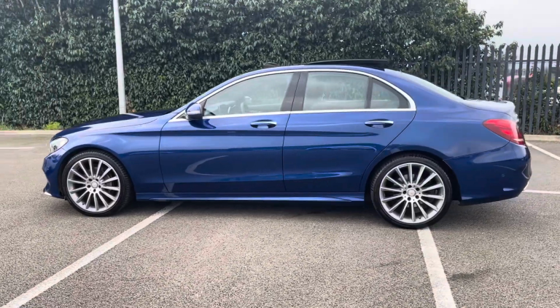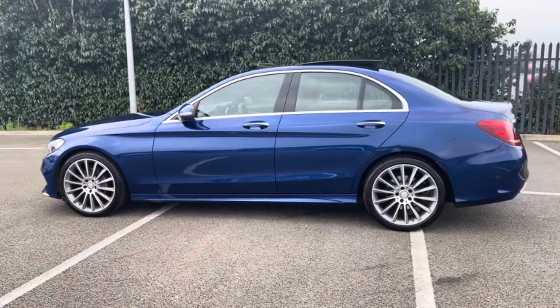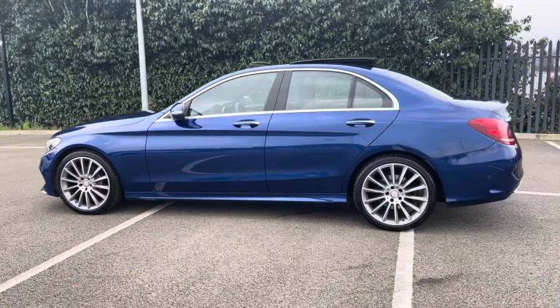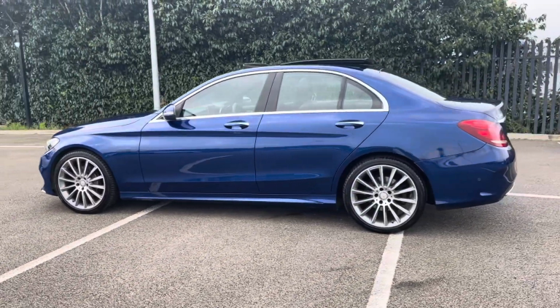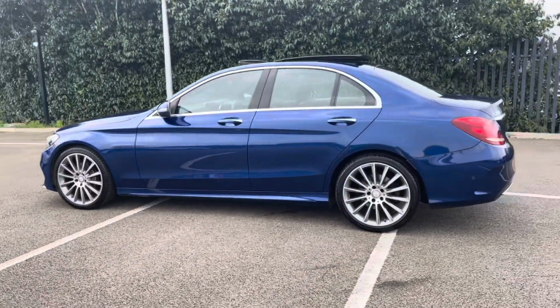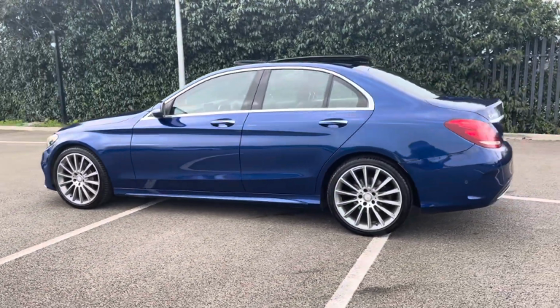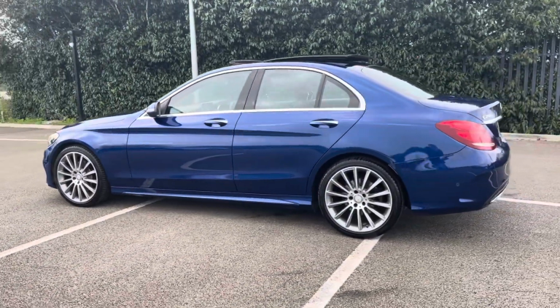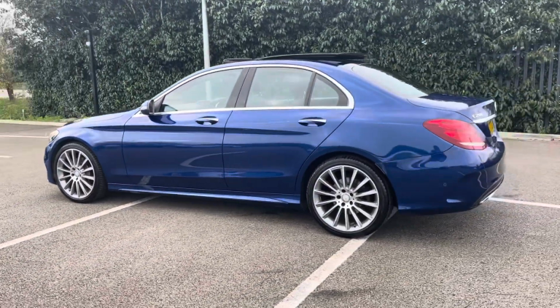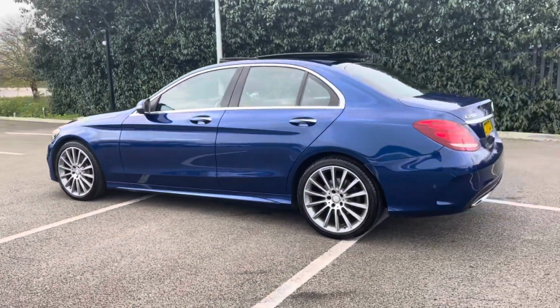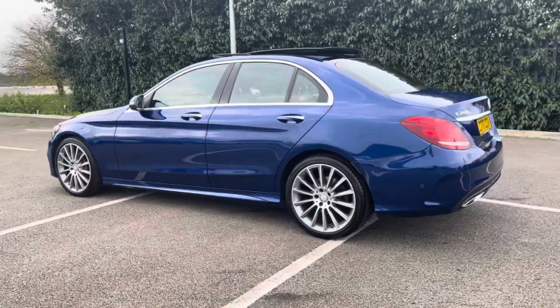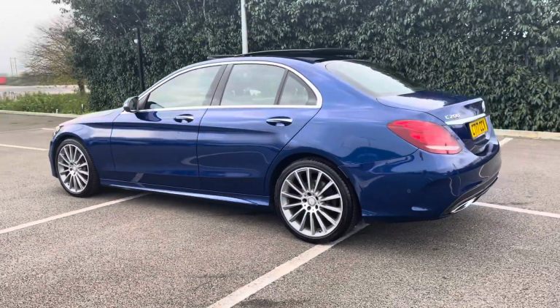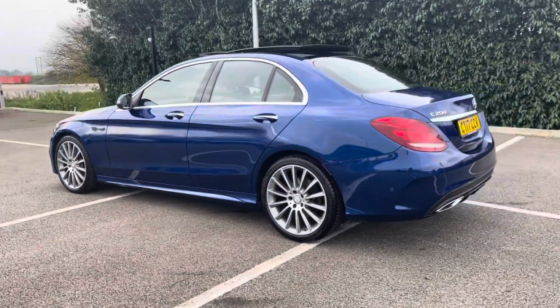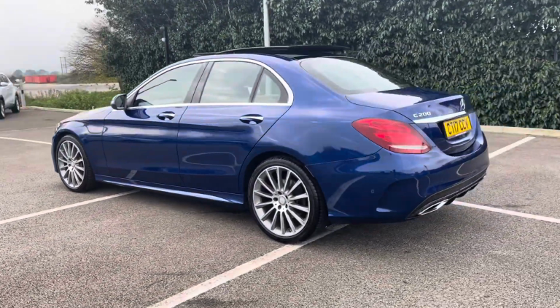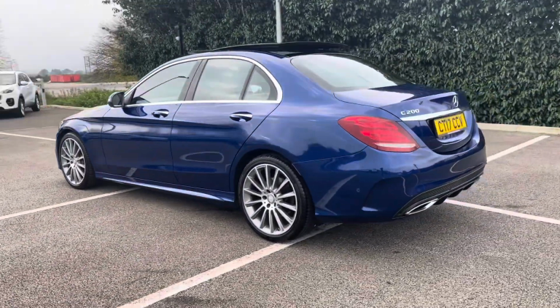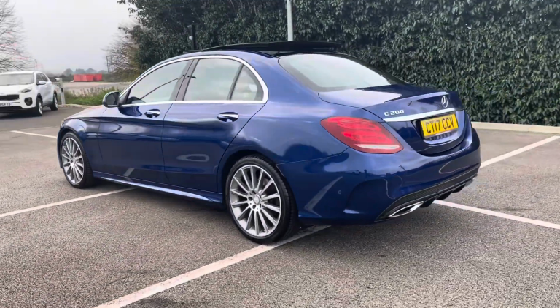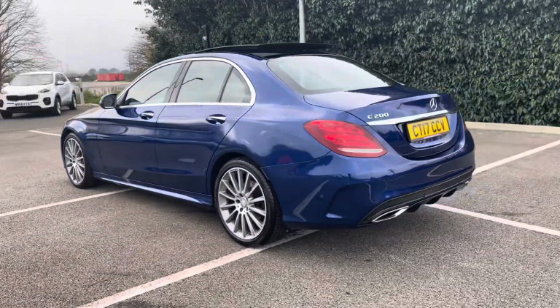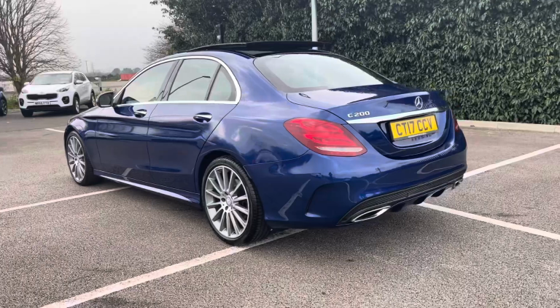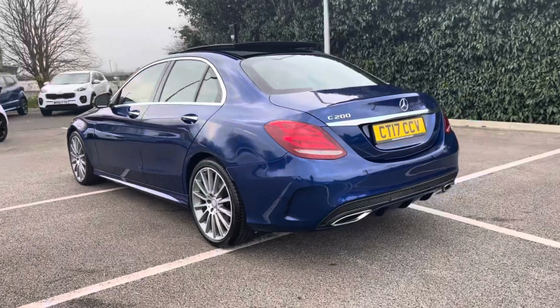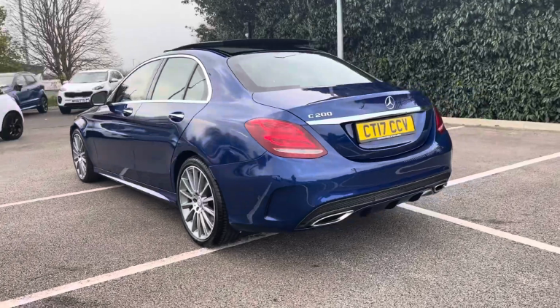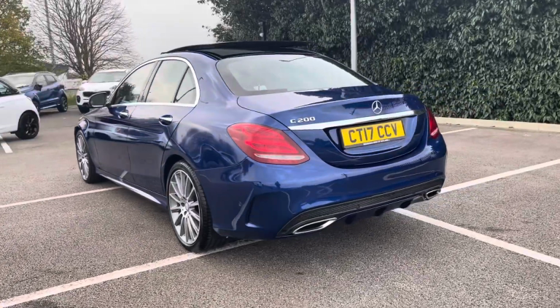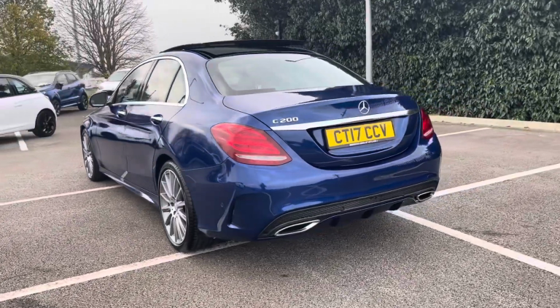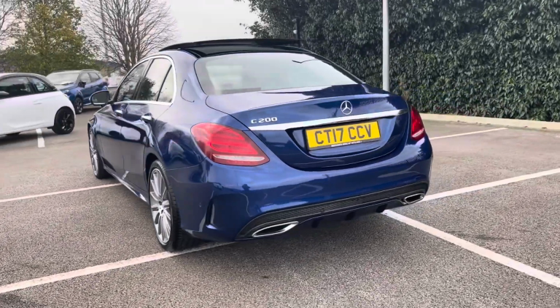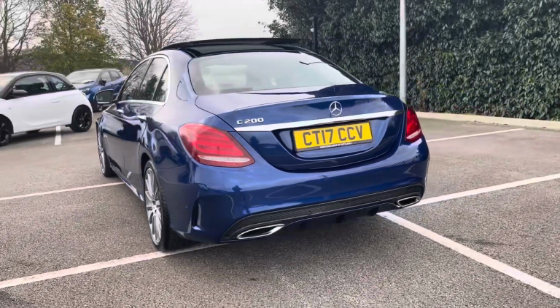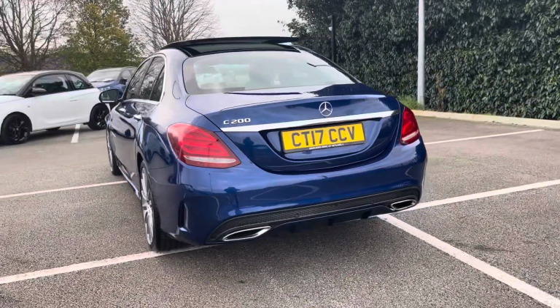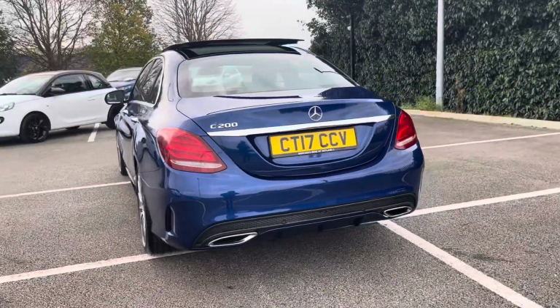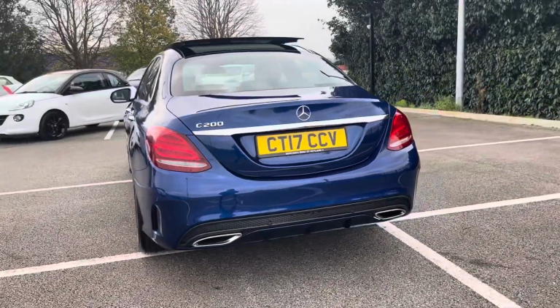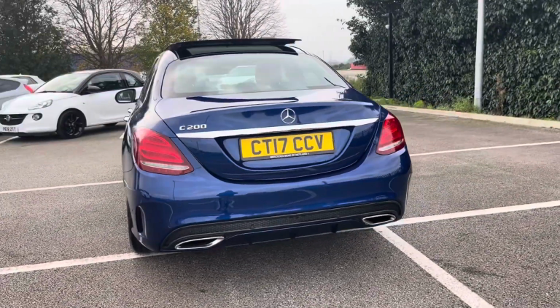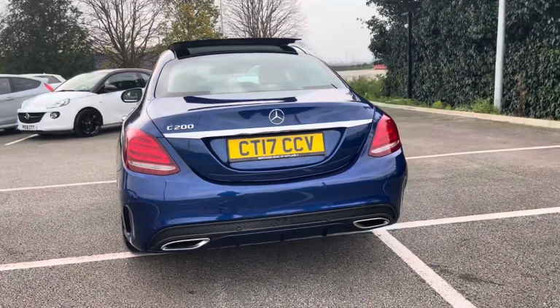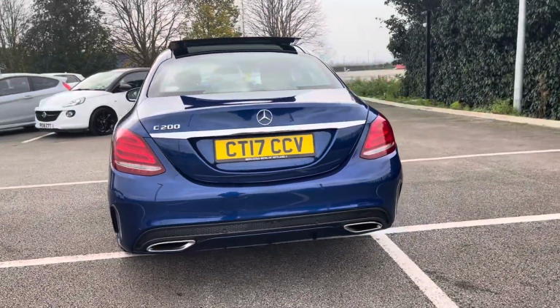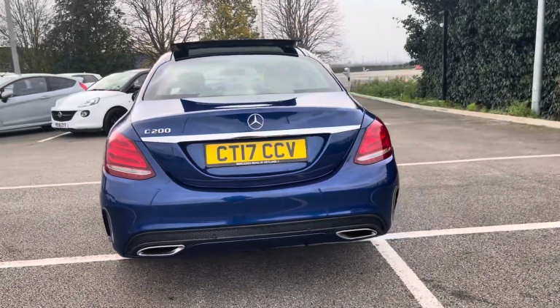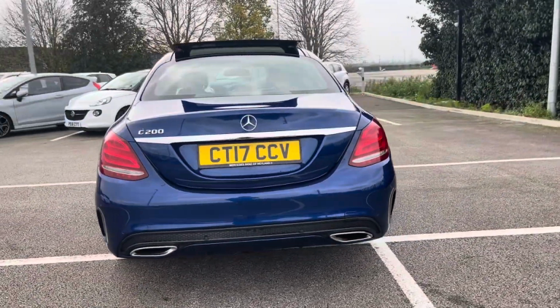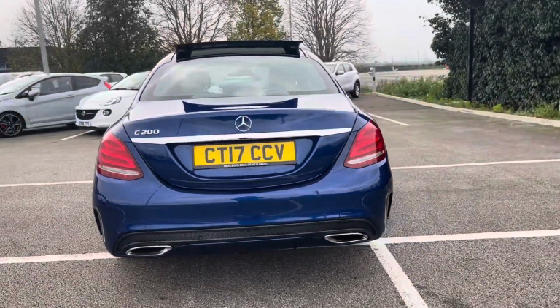This 2017 vehicle comes in a striking brilliant blue colour from two previous owners and it boasts a full service history with the last completed at 40,002 miles.